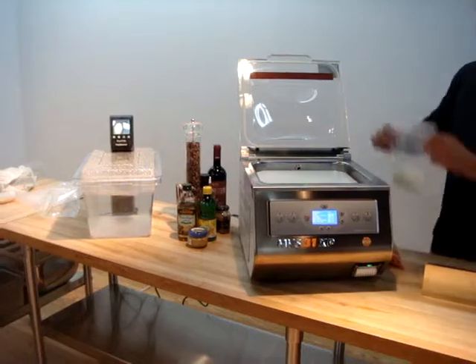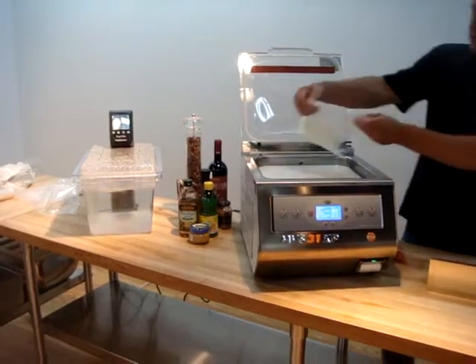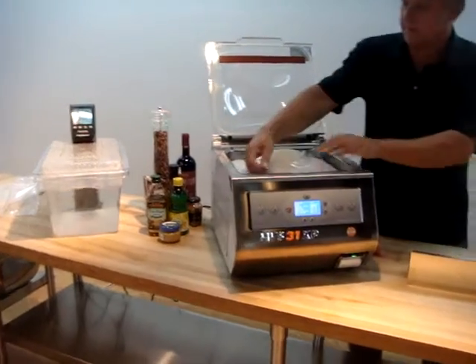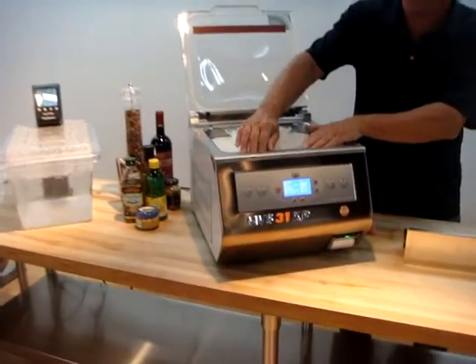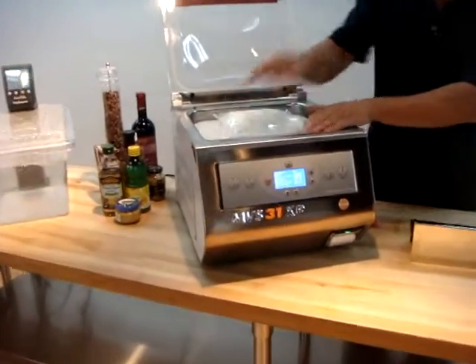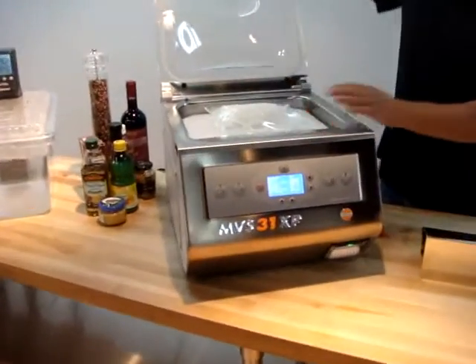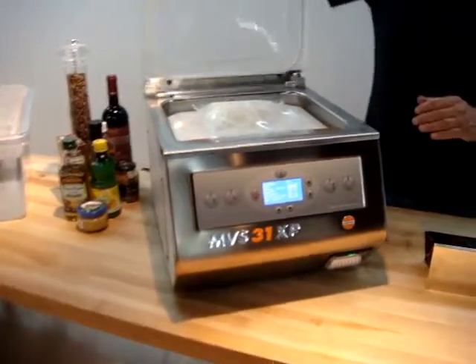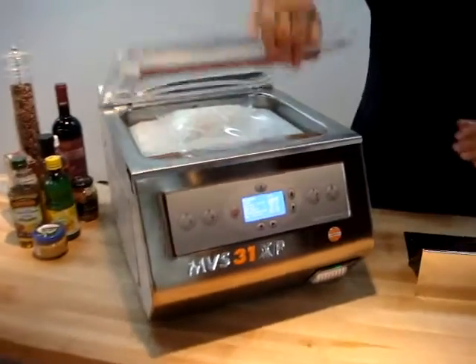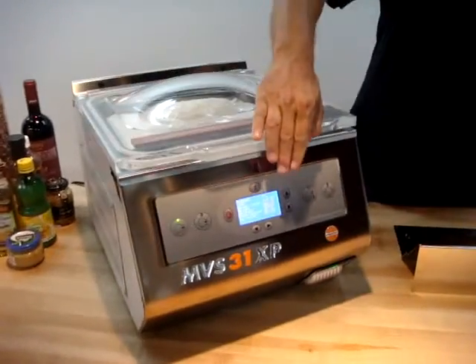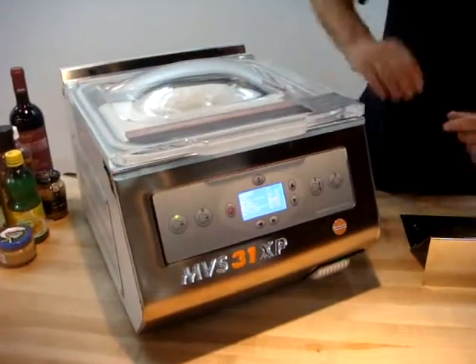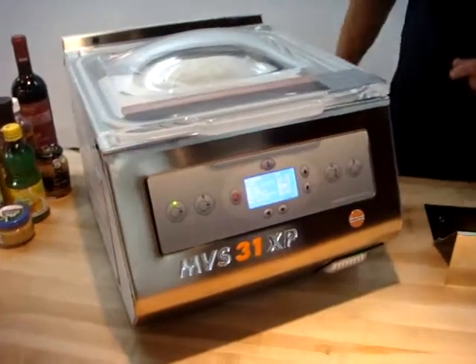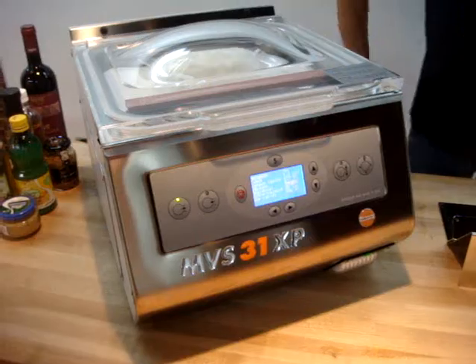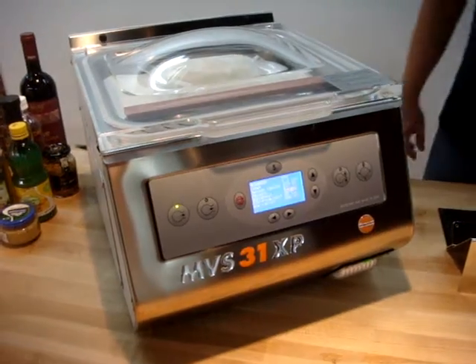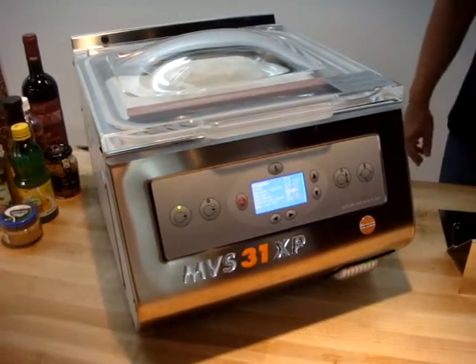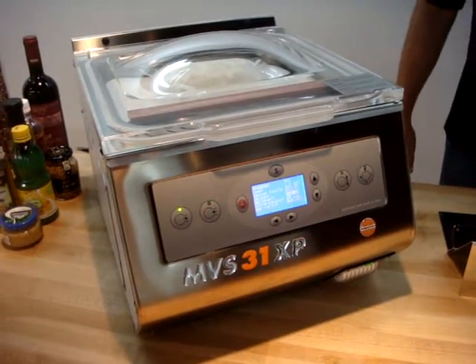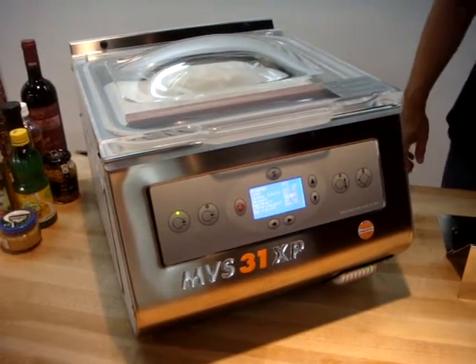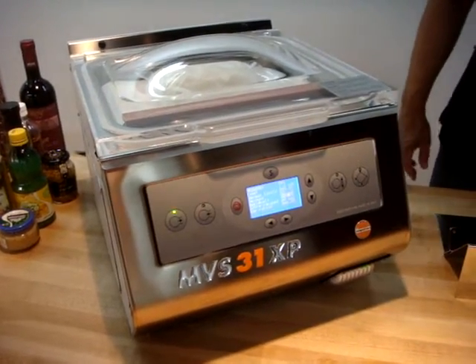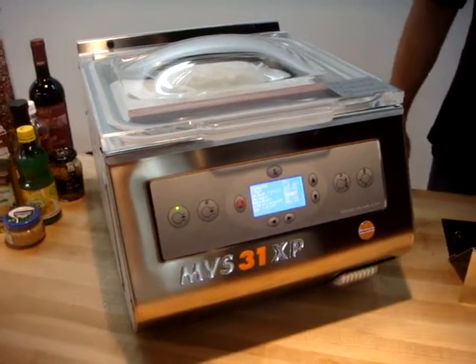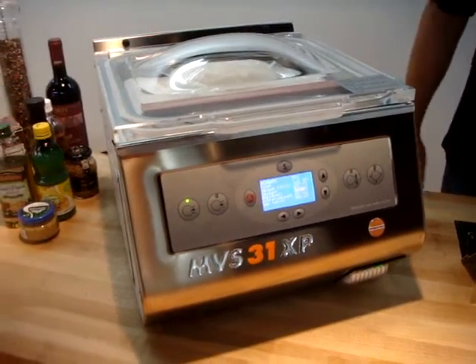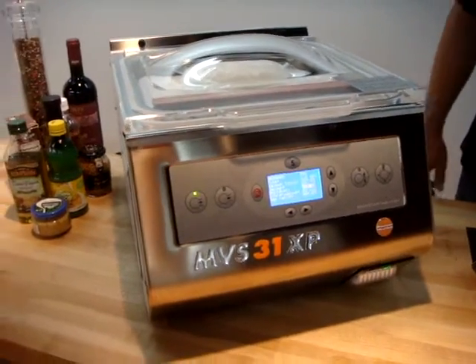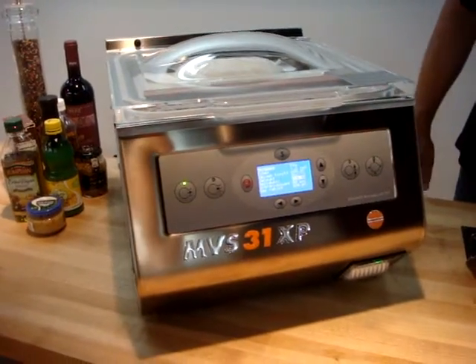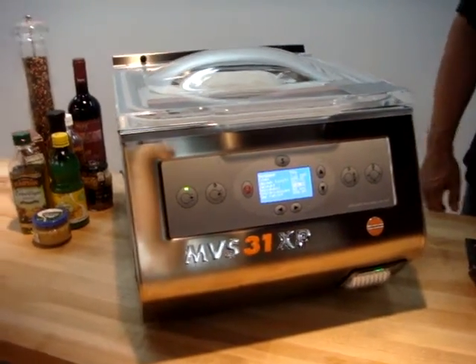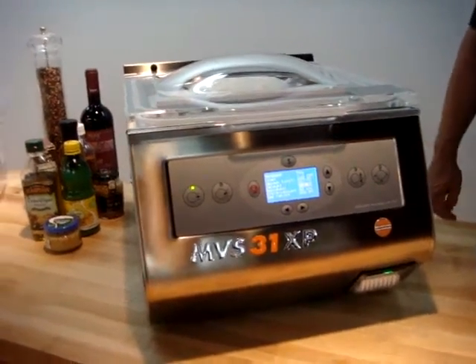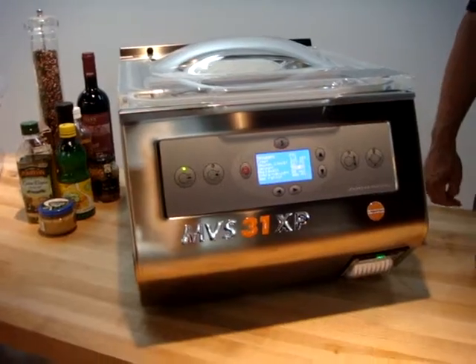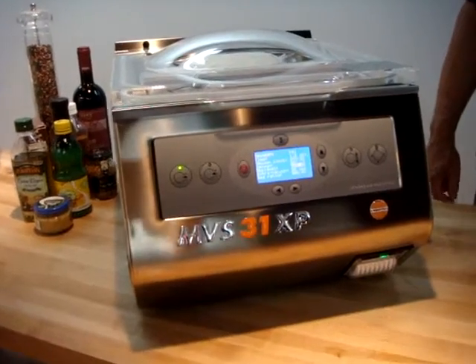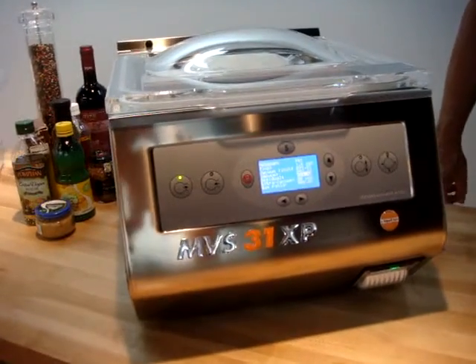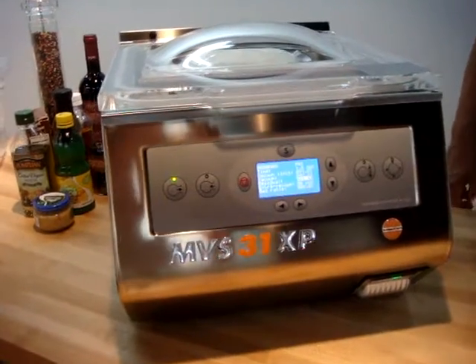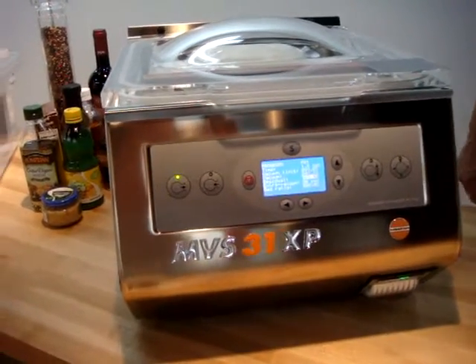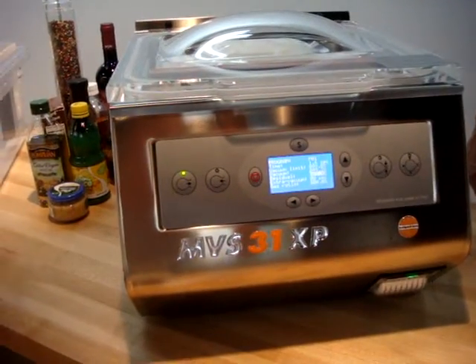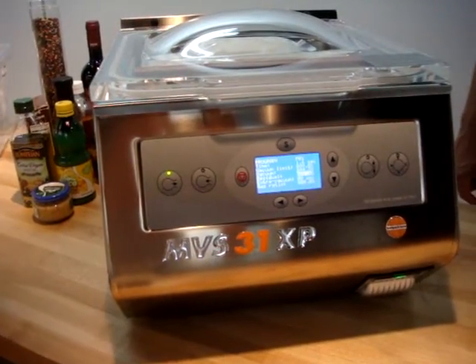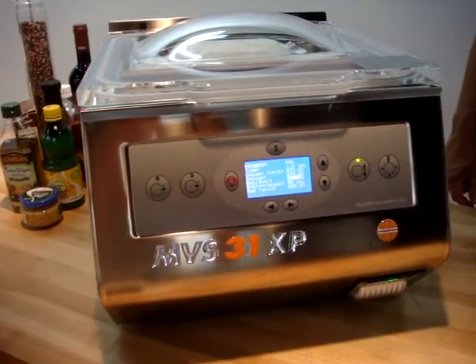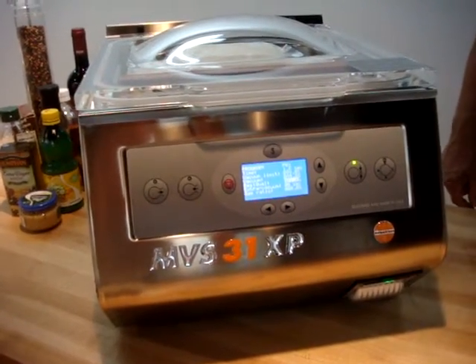We're showing the new Minipack MVS-31XP. We're pulling down to a 99.9% vacuum, which is about equivalent to 2 millibars of vacuum.